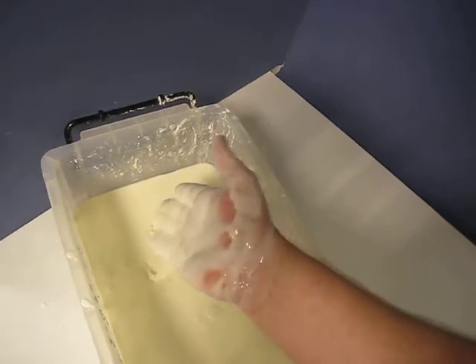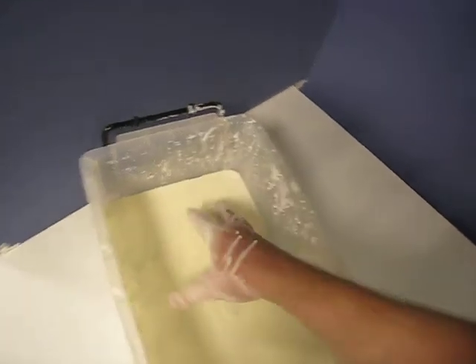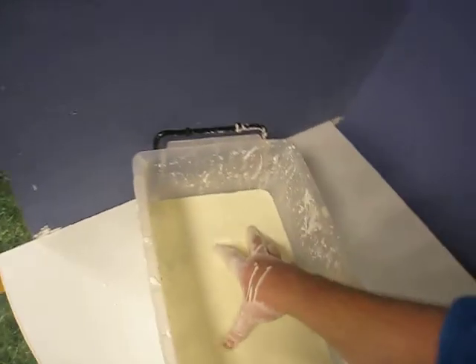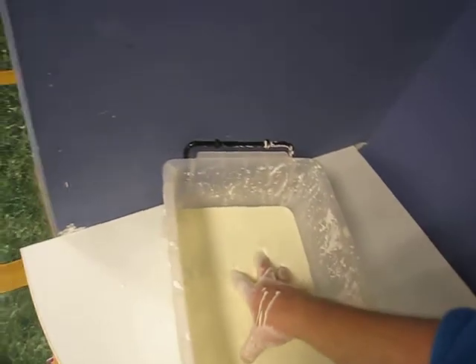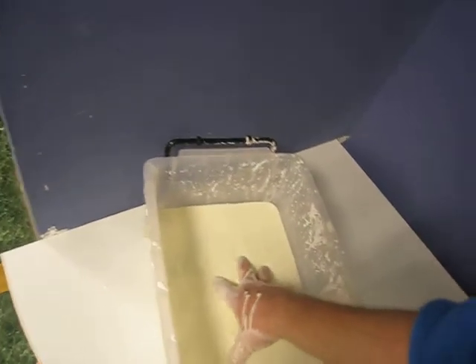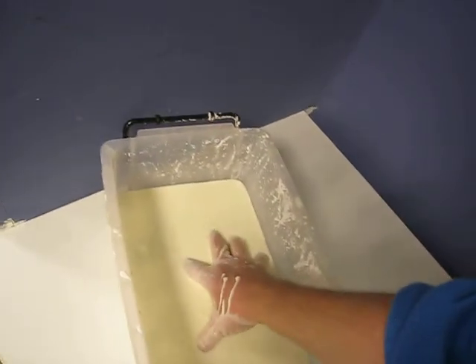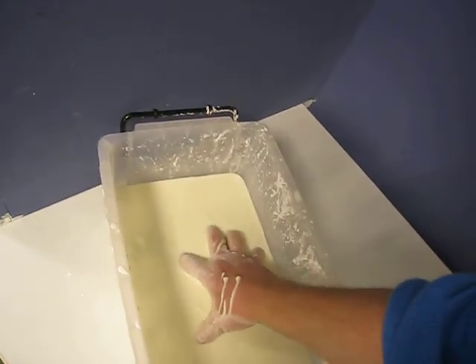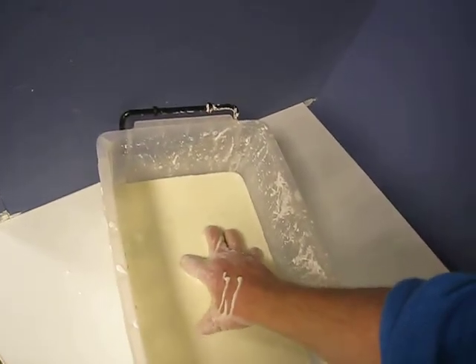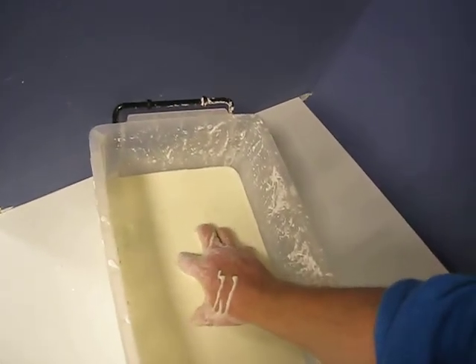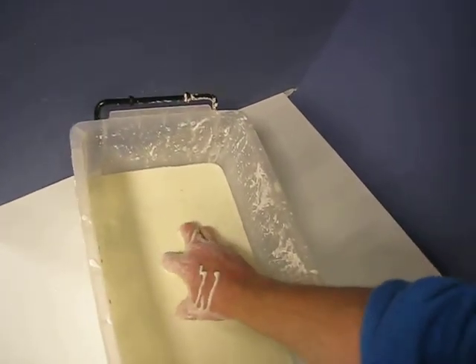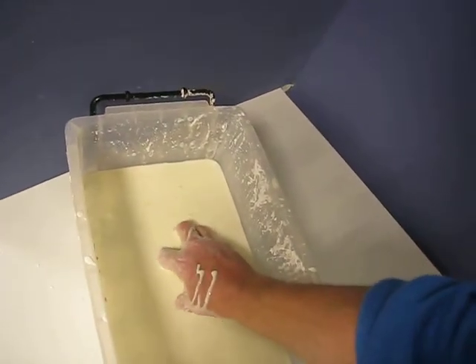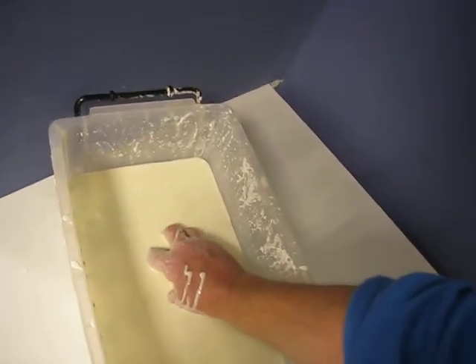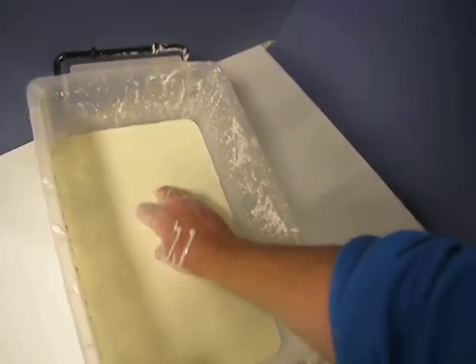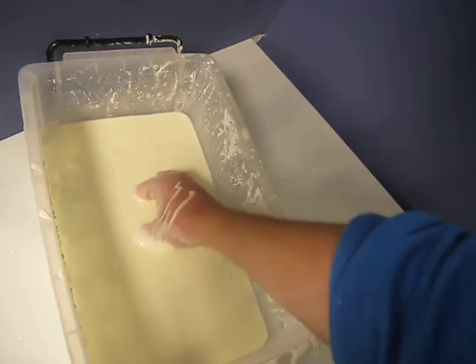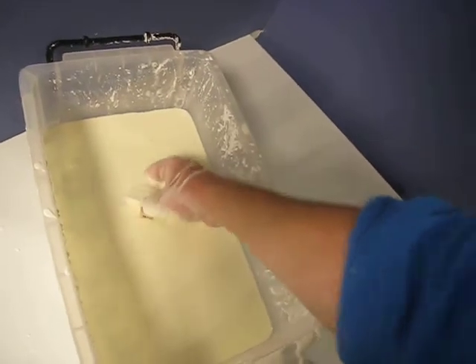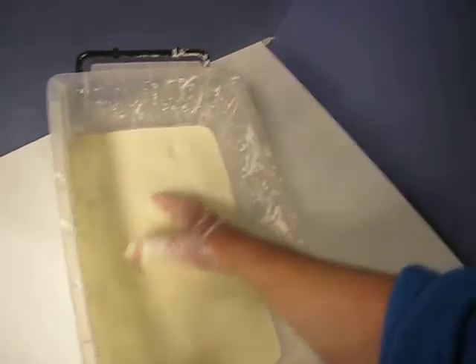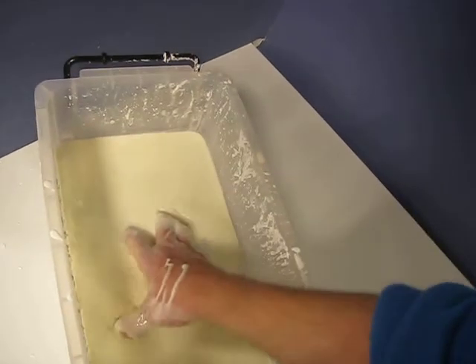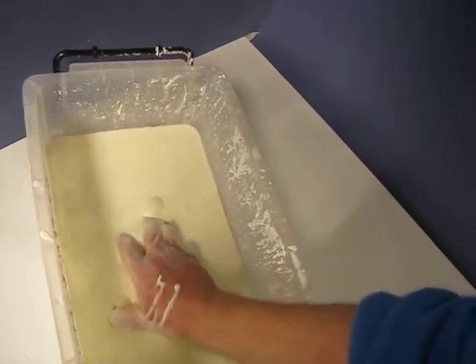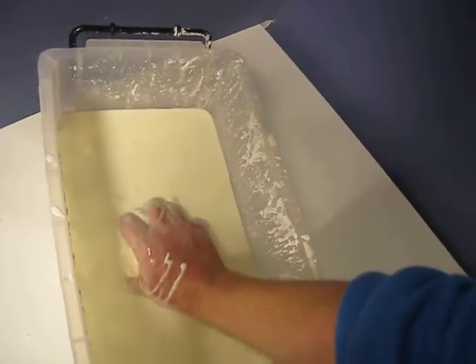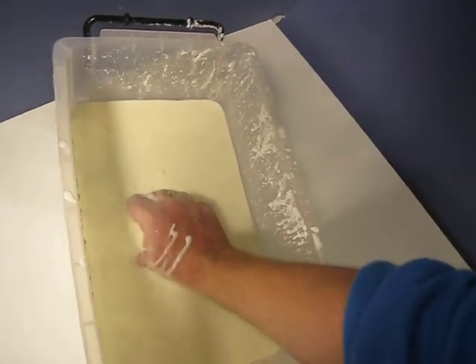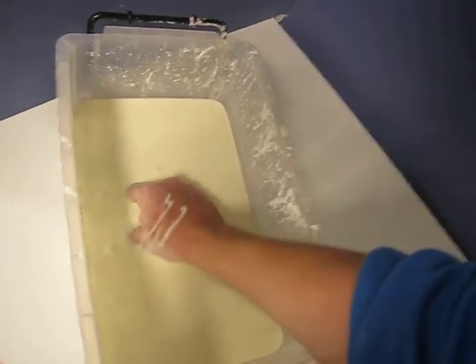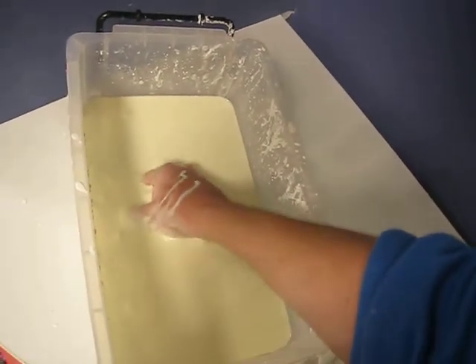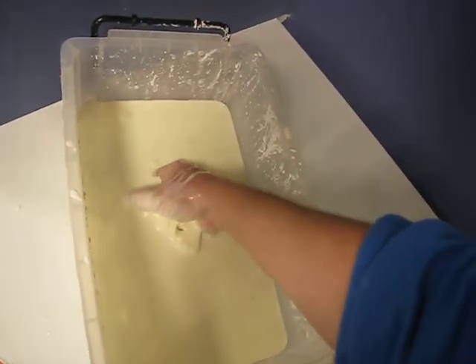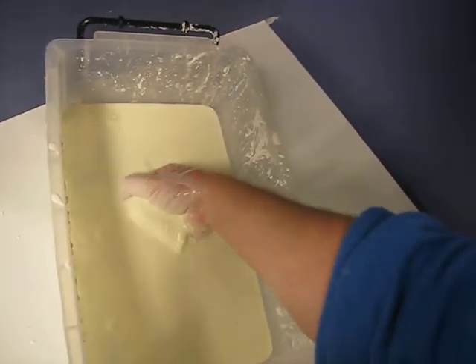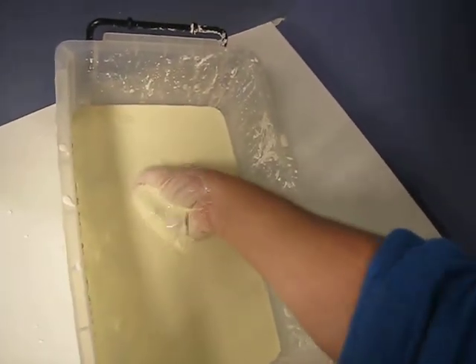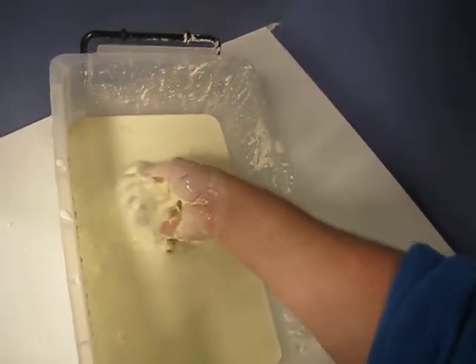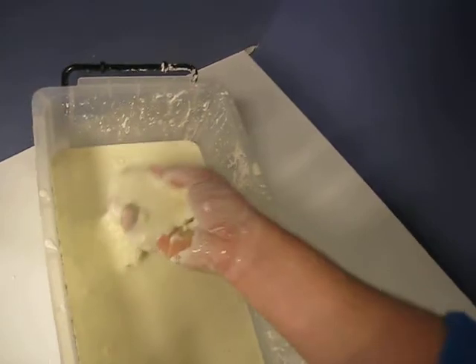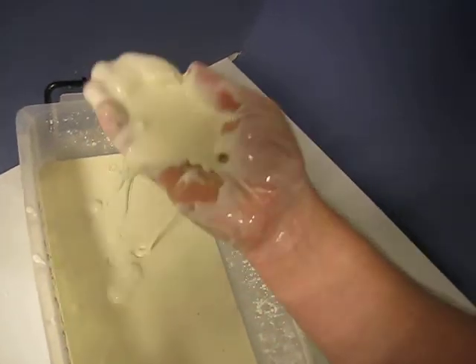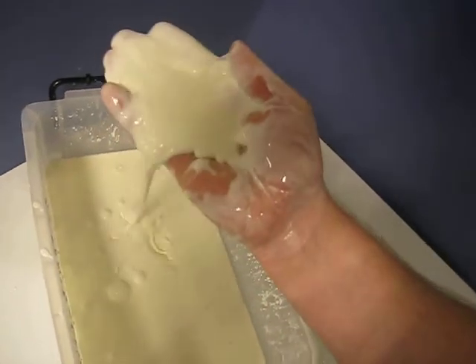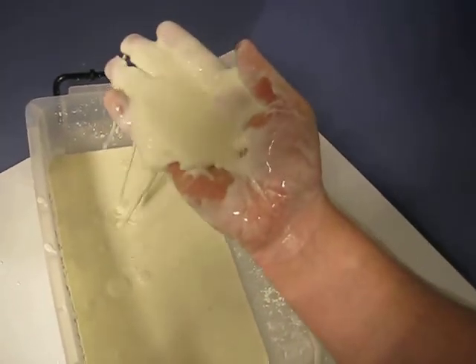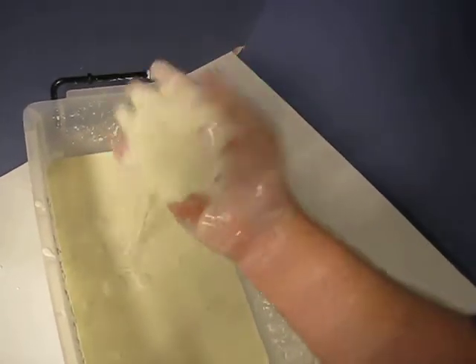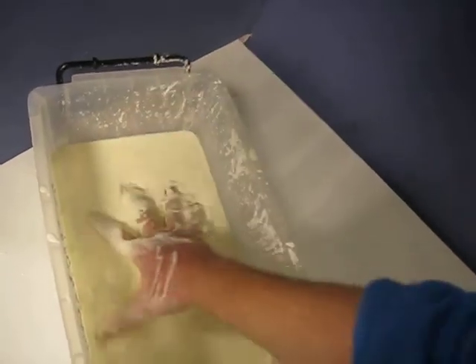It's cornstarch and water. Even mix of one part cornstarch, one part water. Or keep adding cornstarch till it starts to turn like this.